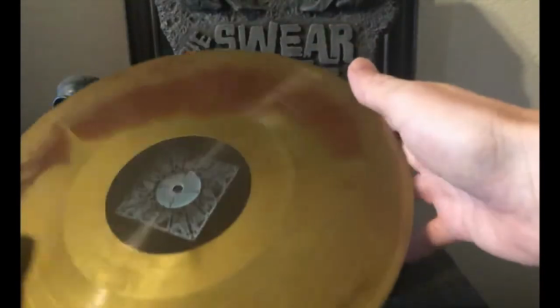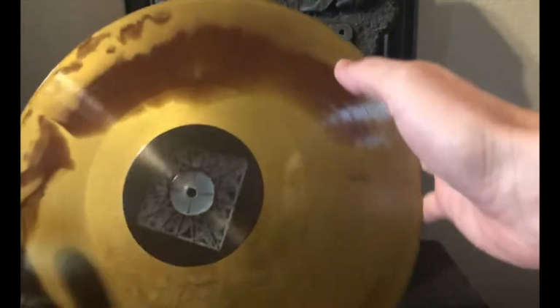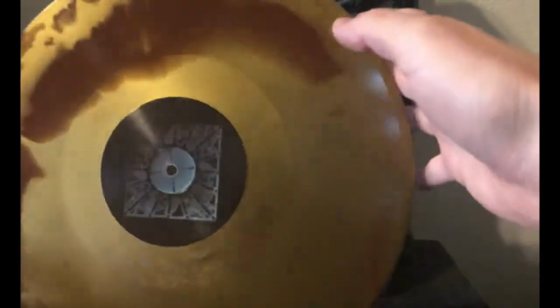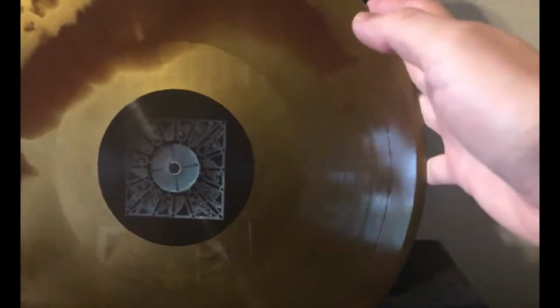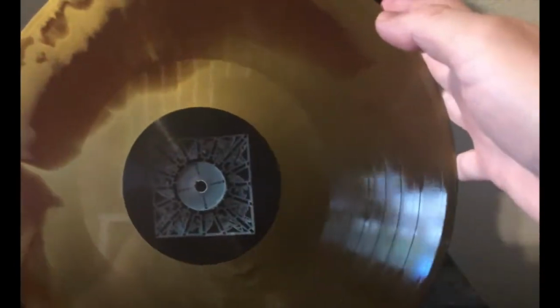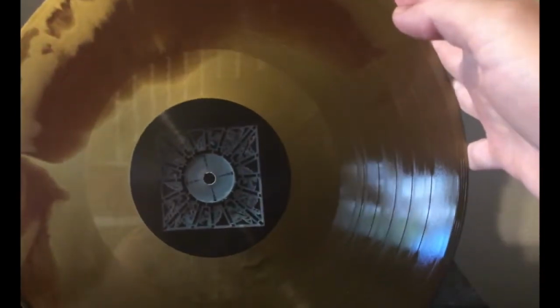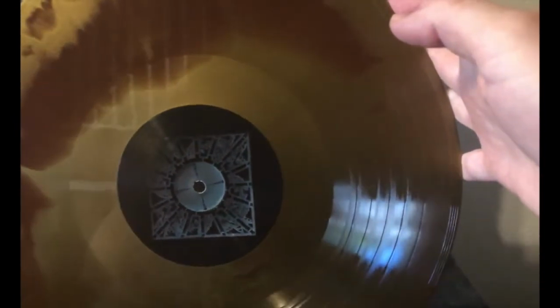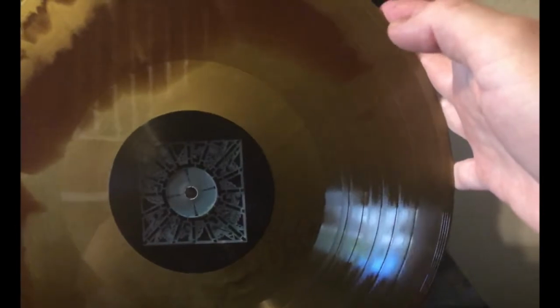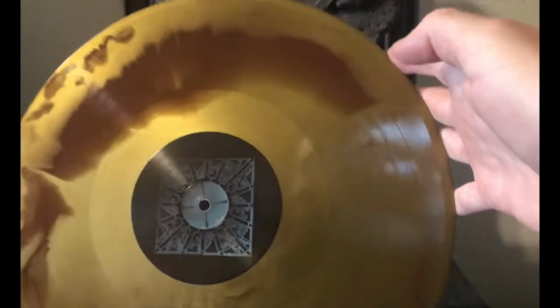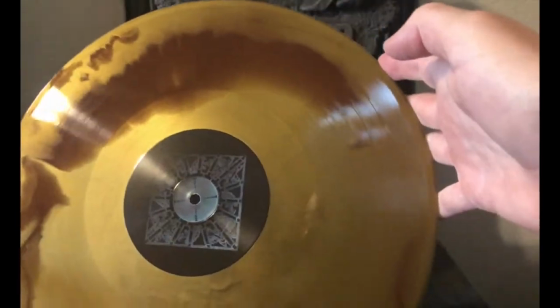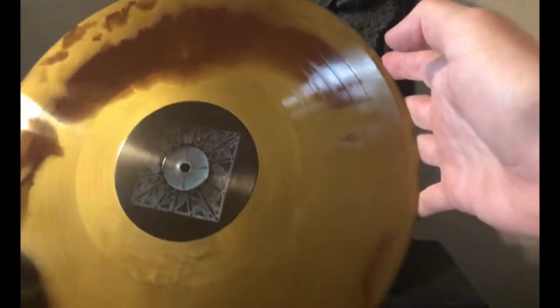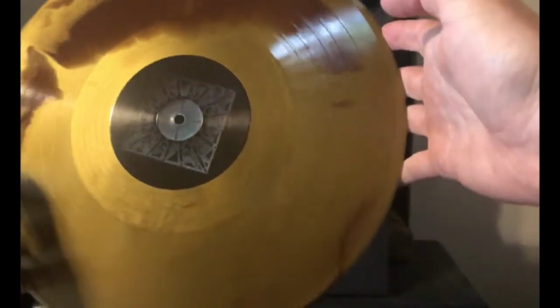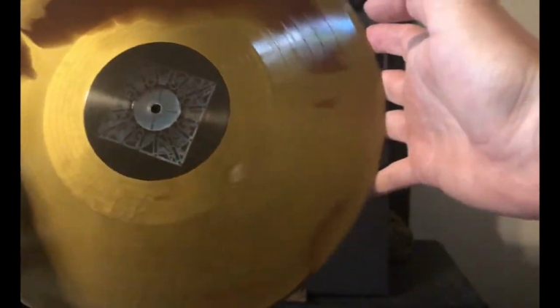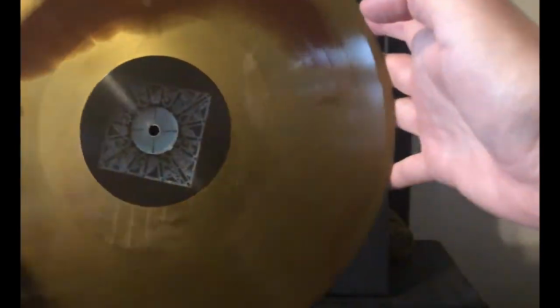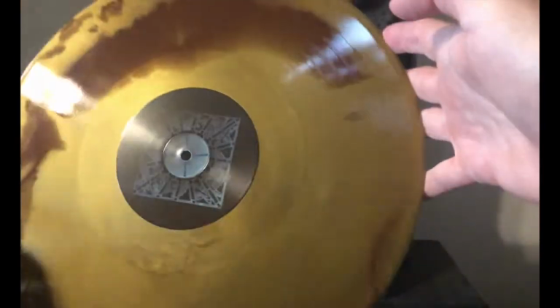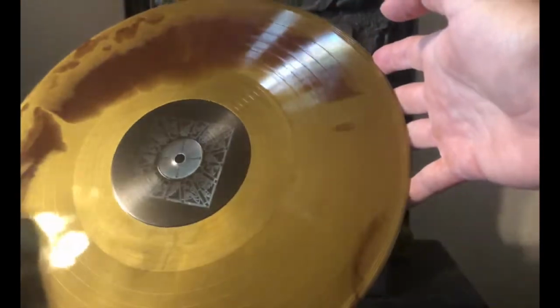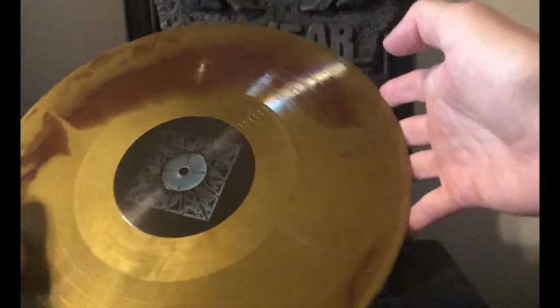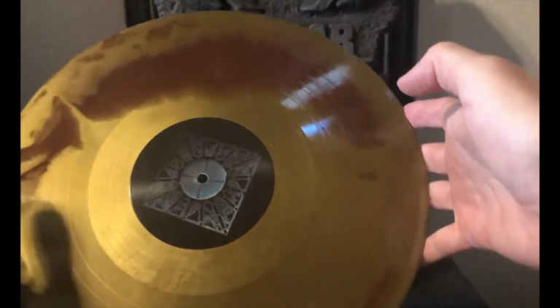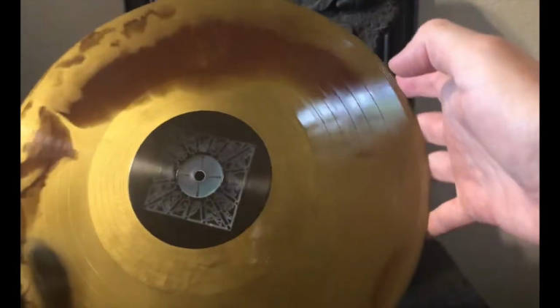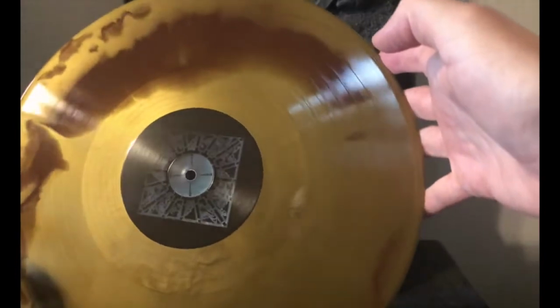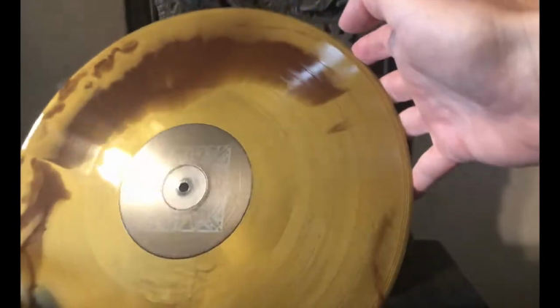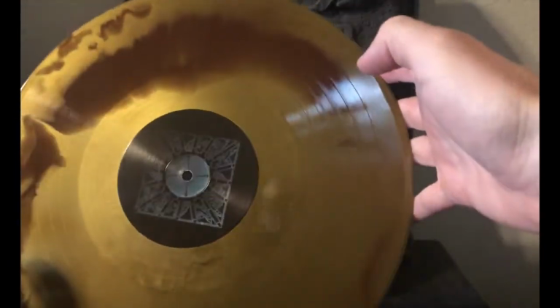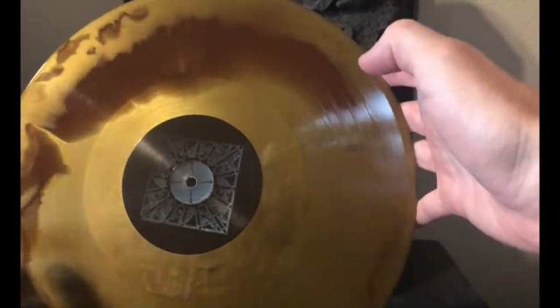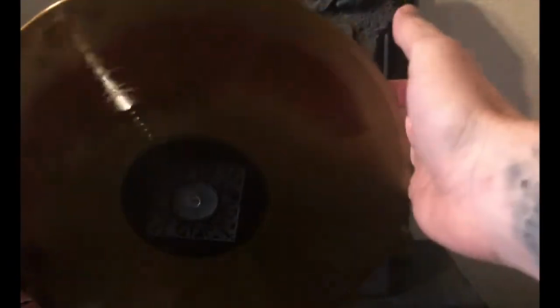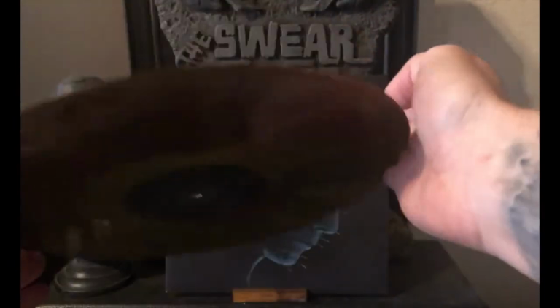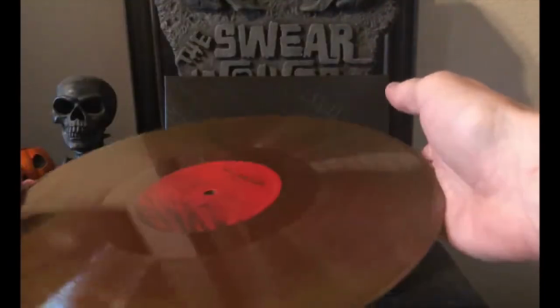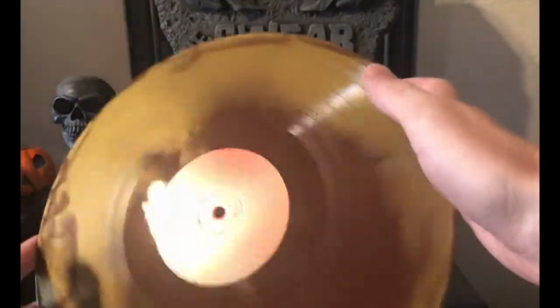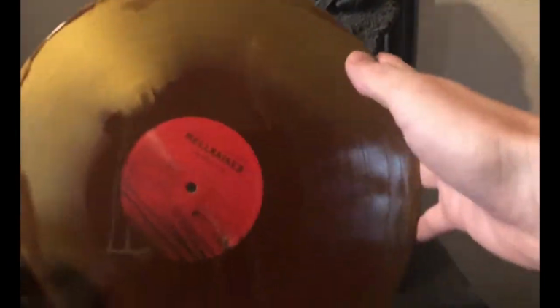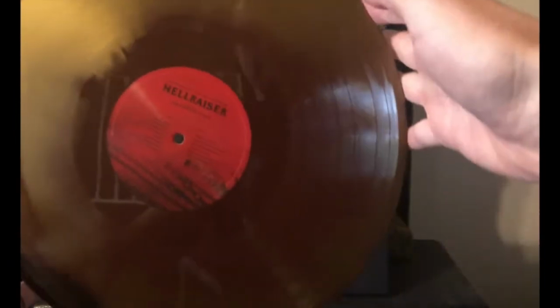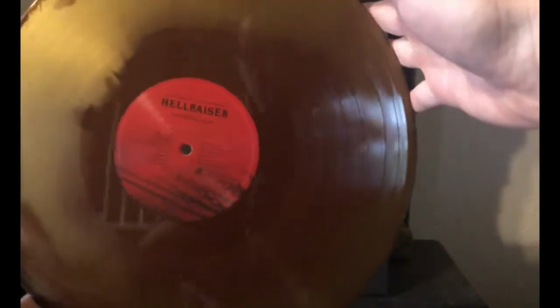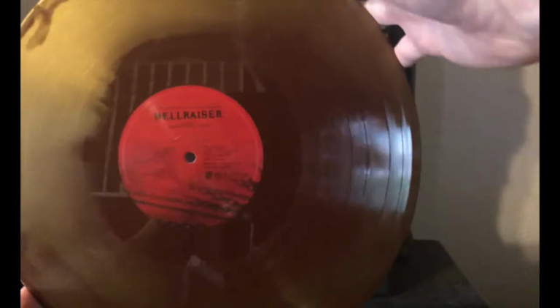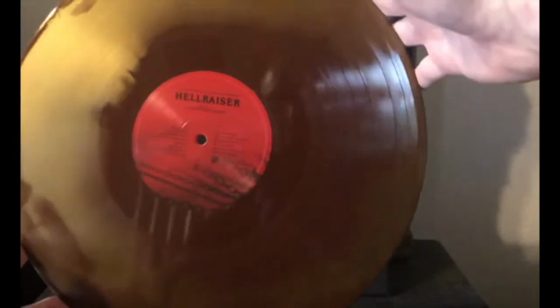On the flip side we've got the puzzle box again, same color scheme. I think that looks really neat — it looks like the colors from the puzzle box, so very cool.